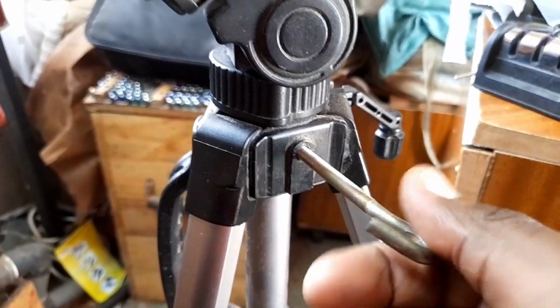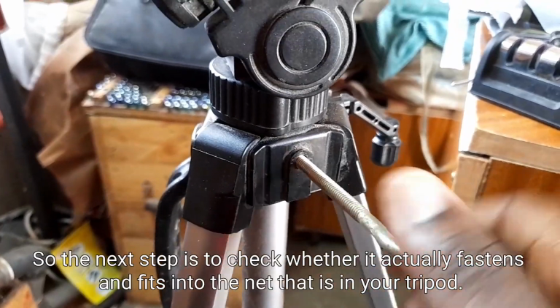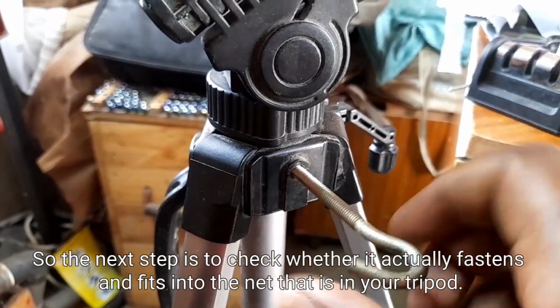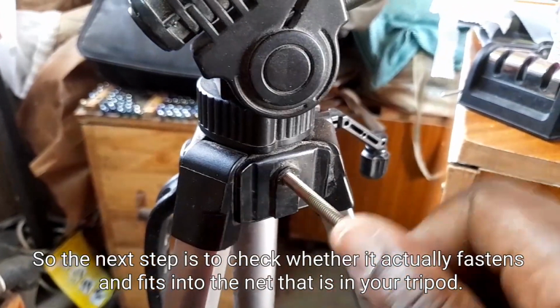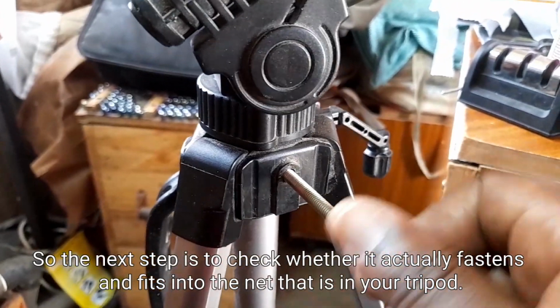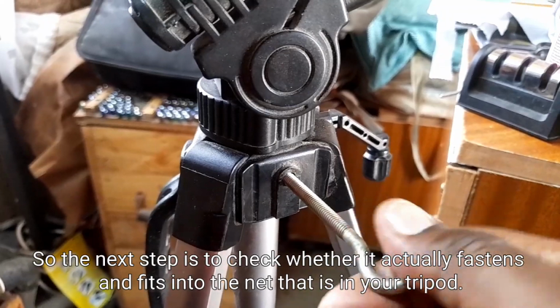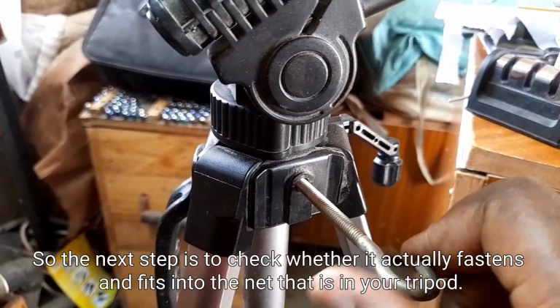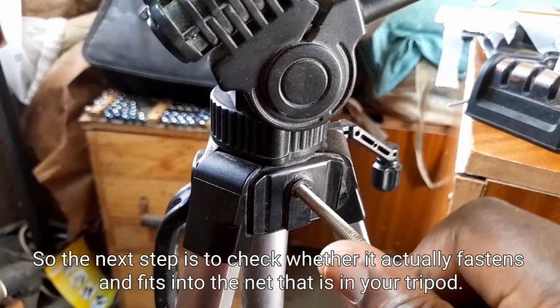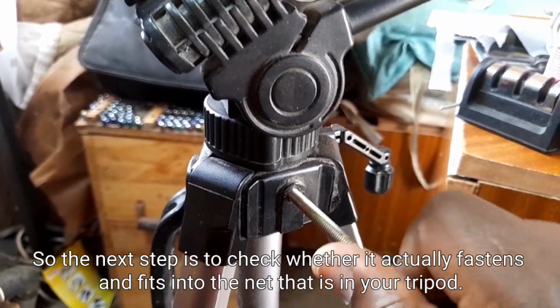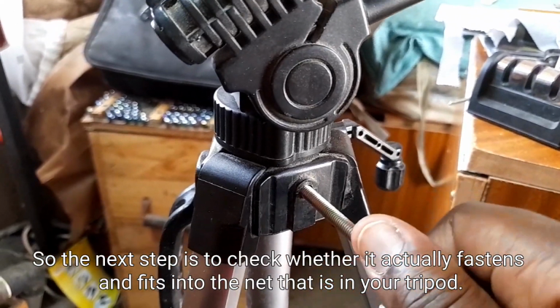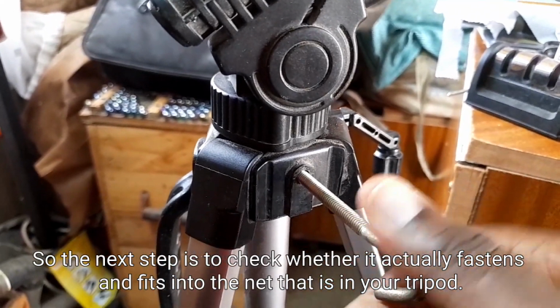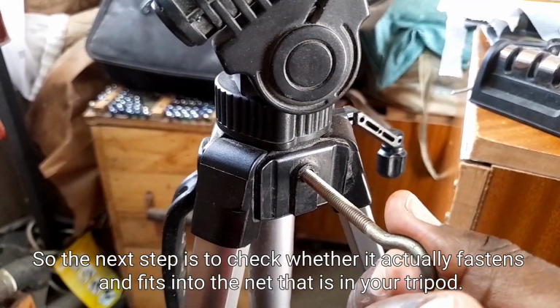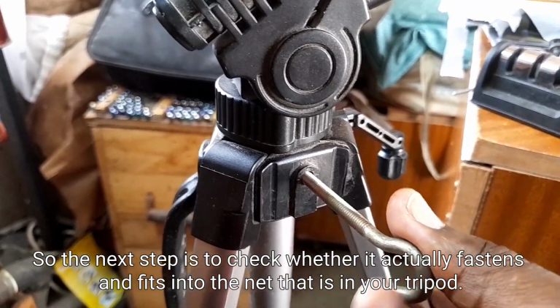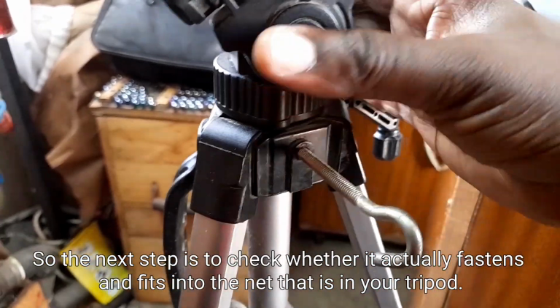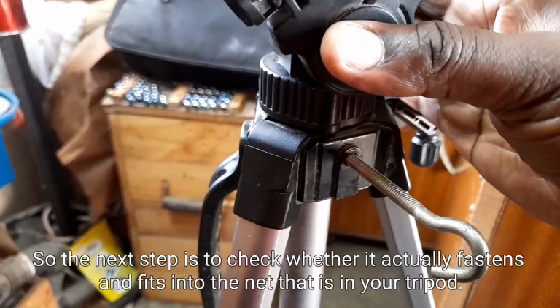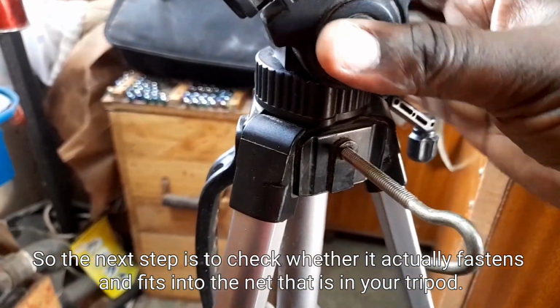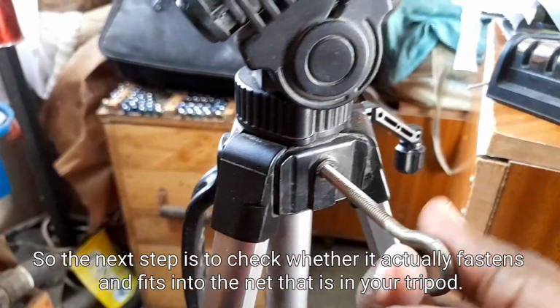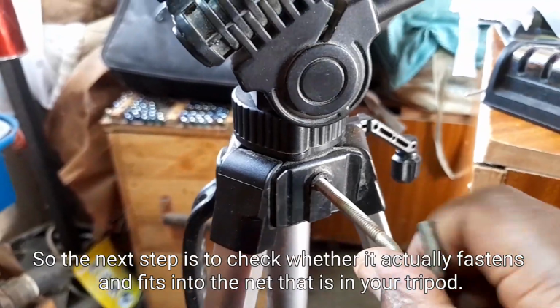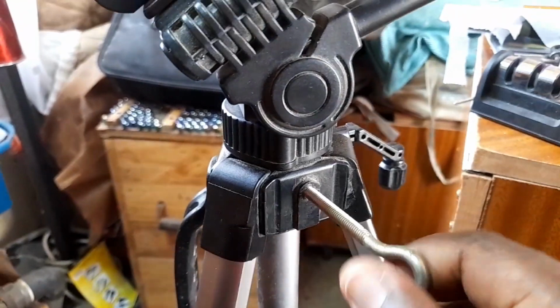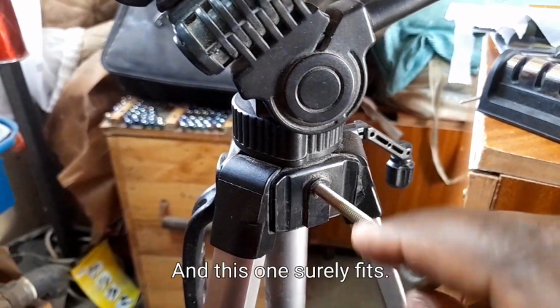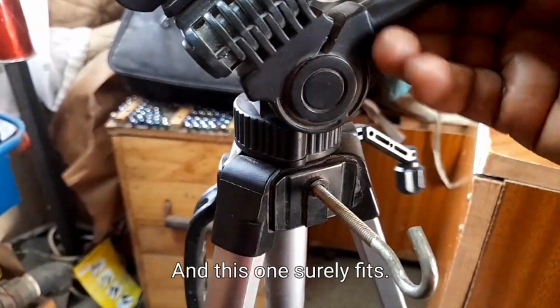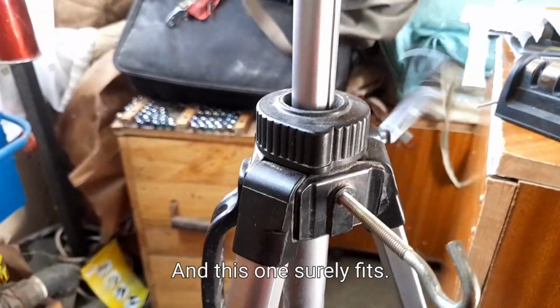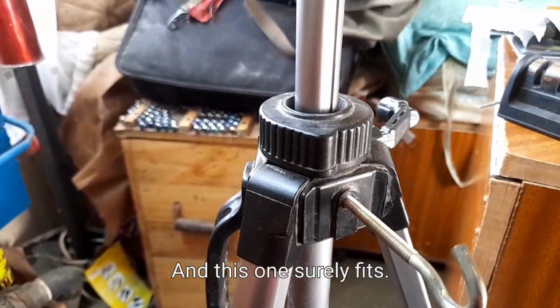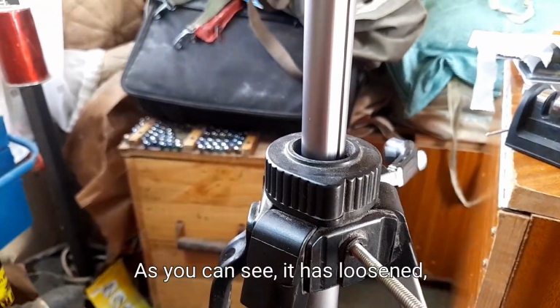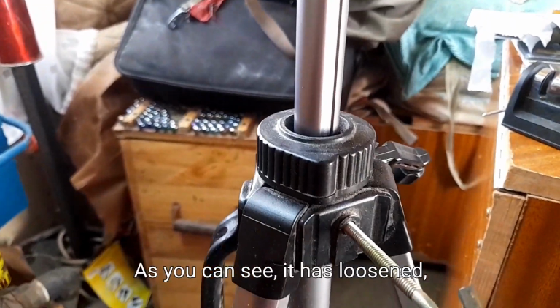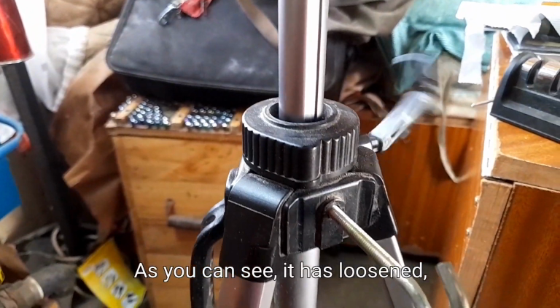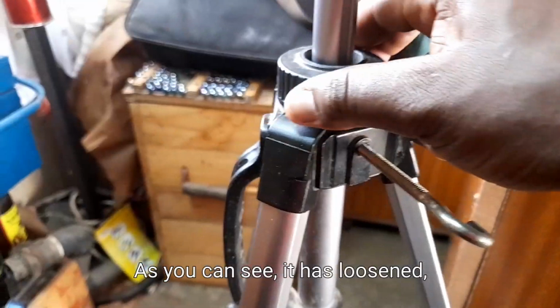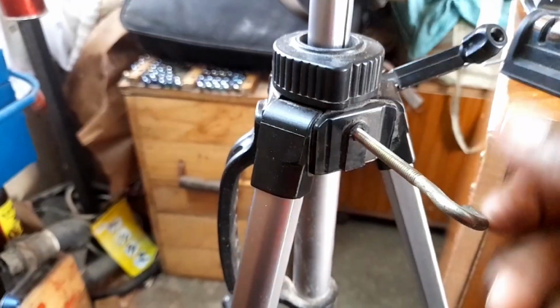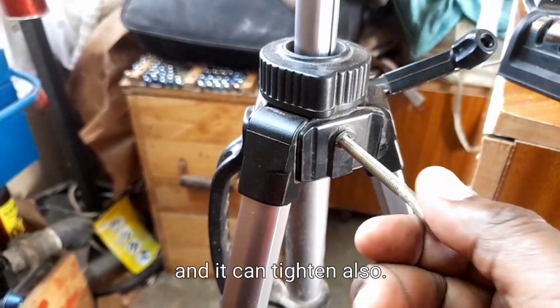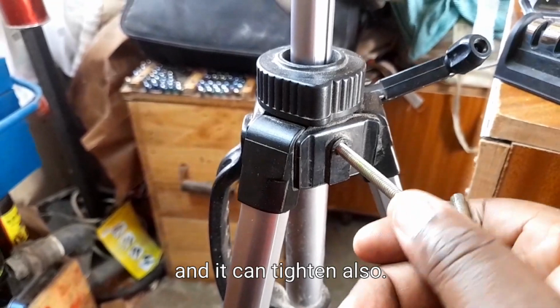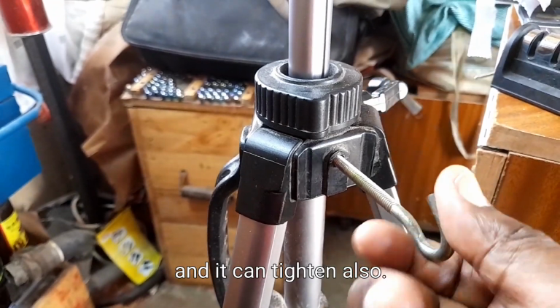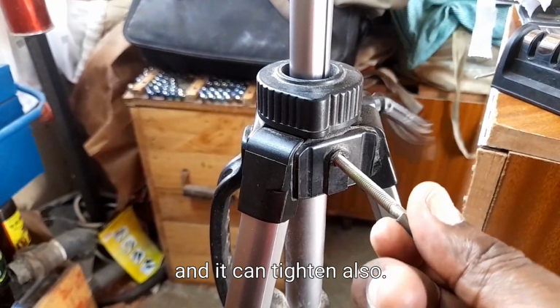The next step is to check whether it actually fastens and fits into the nut that is in your tripod. And this one surely fits. As you can see, it has loosened and it can tighten also.